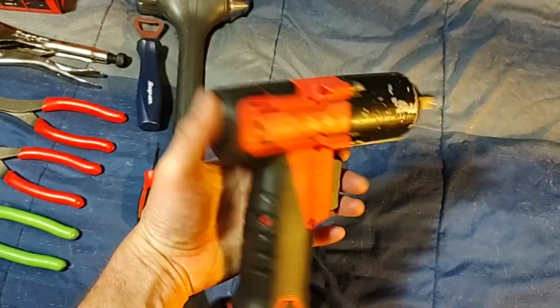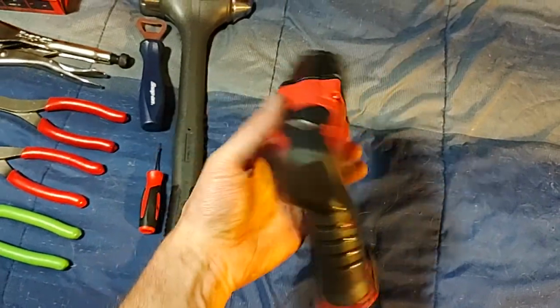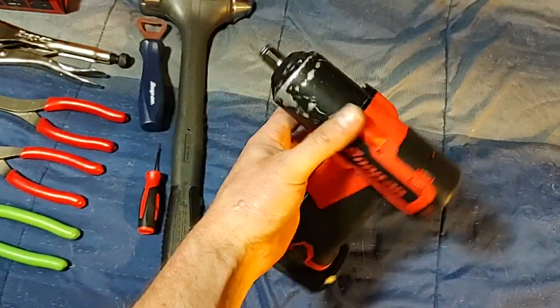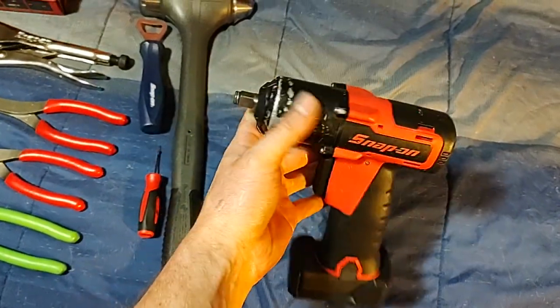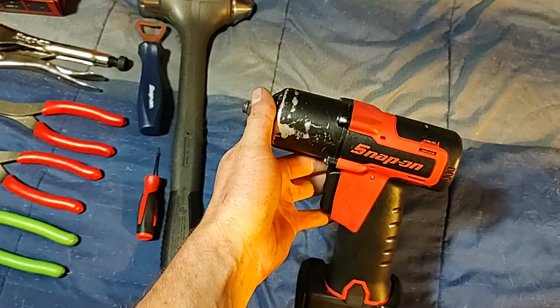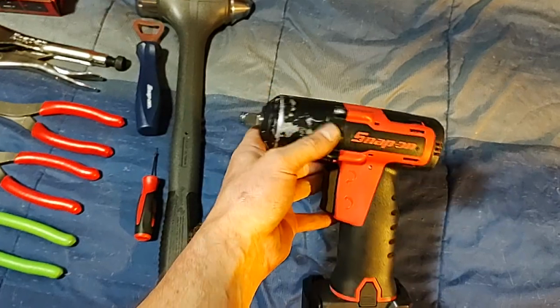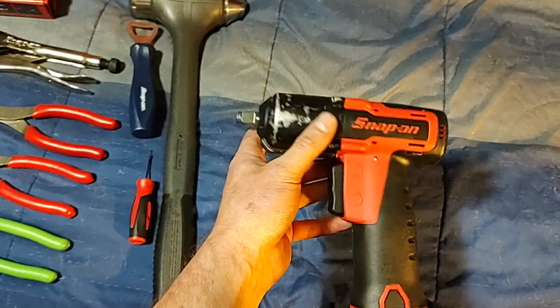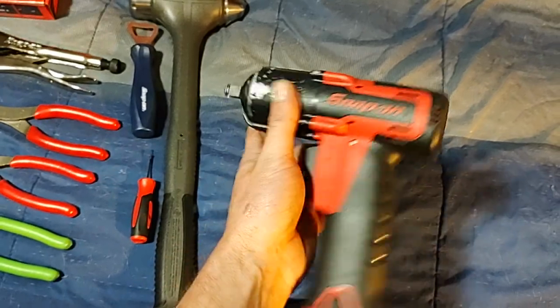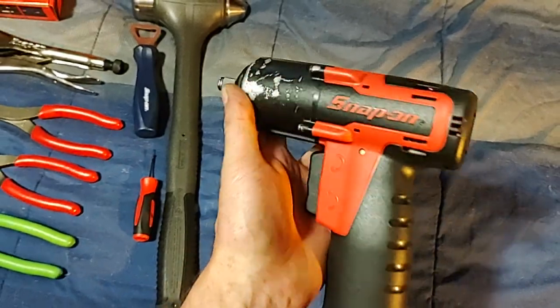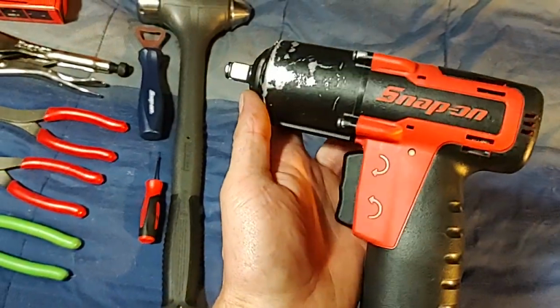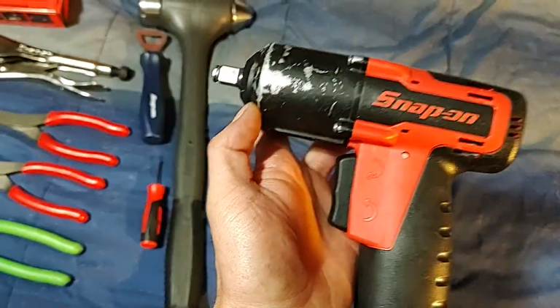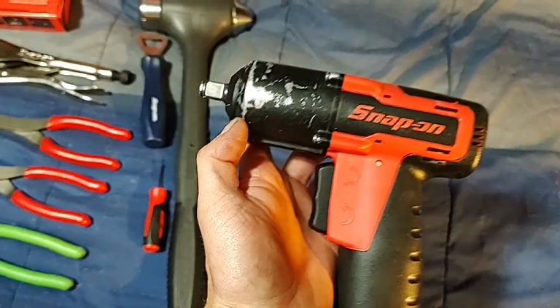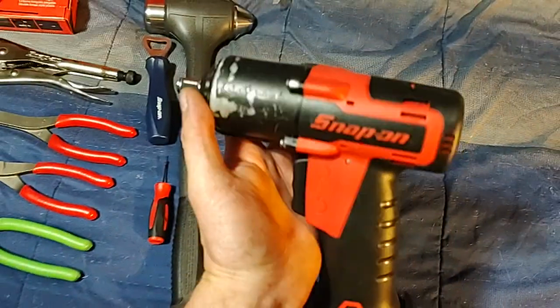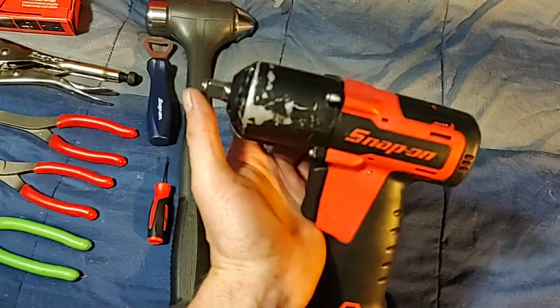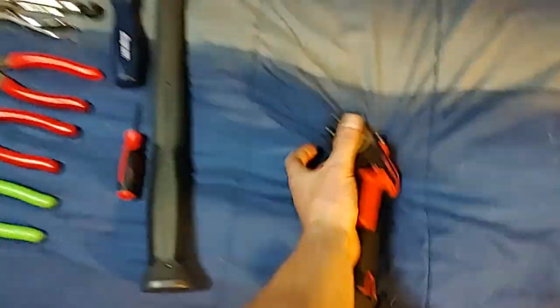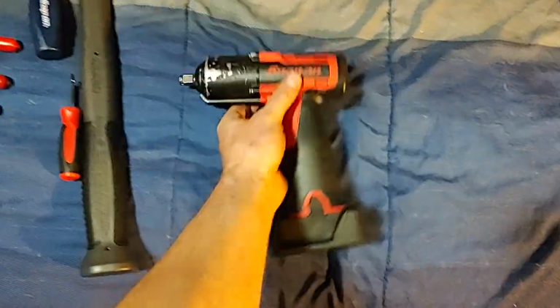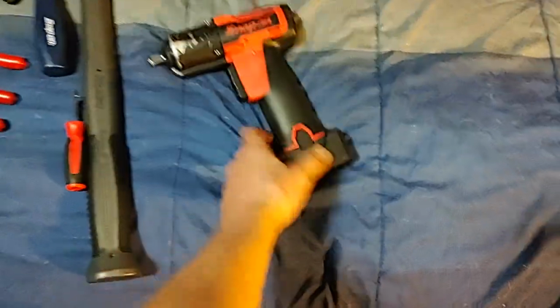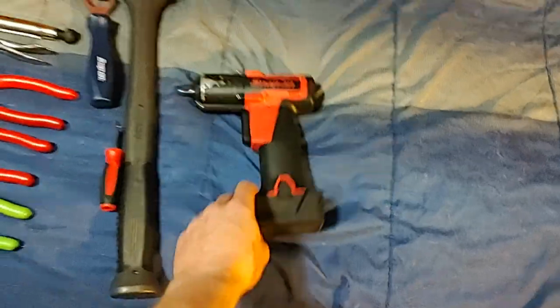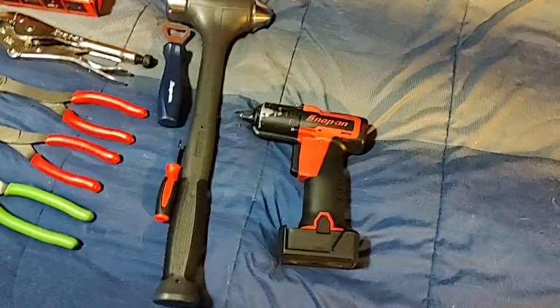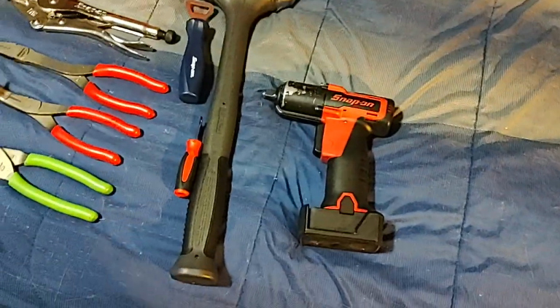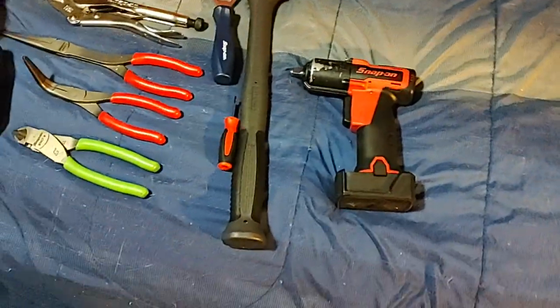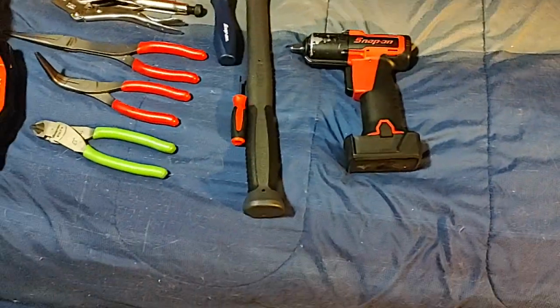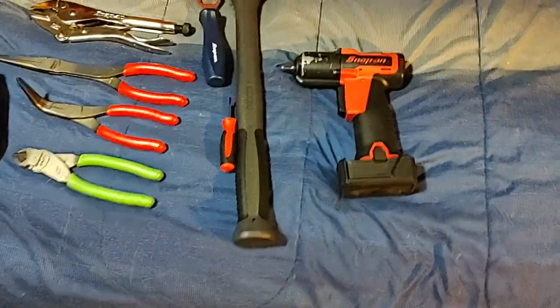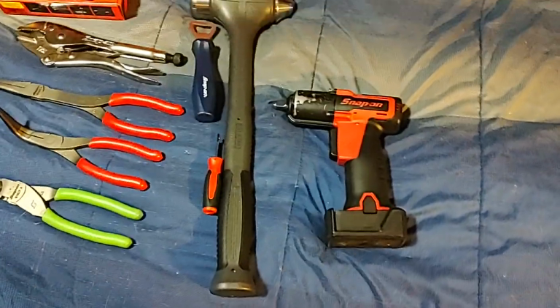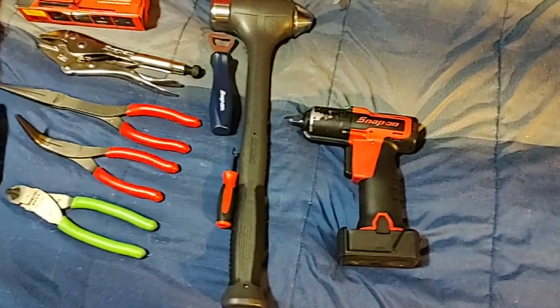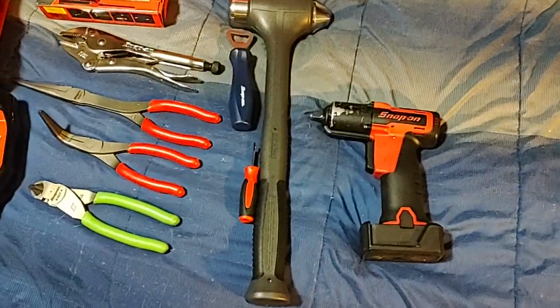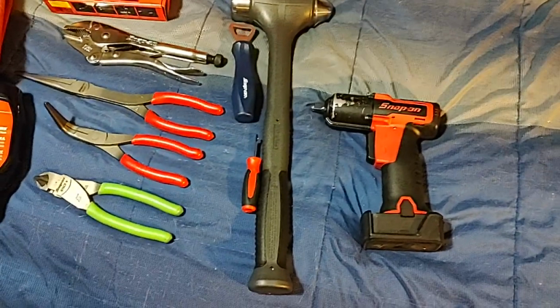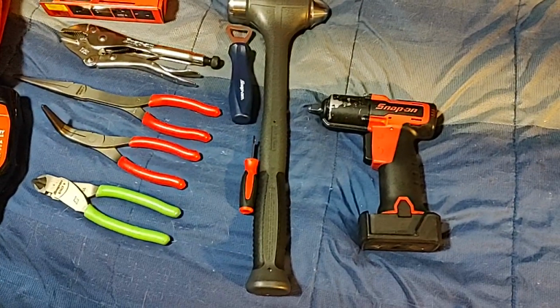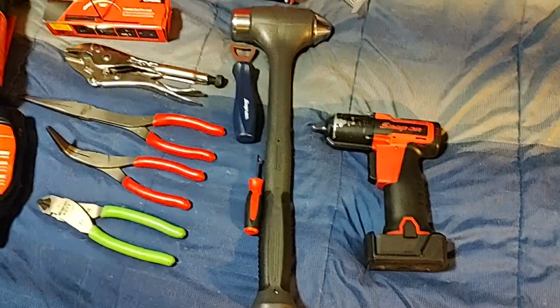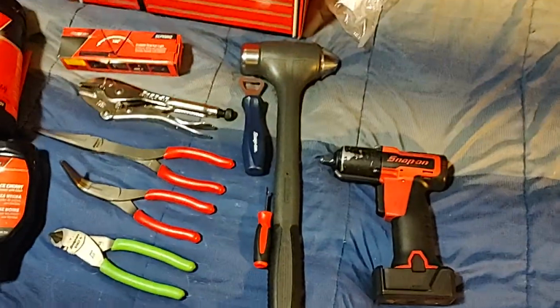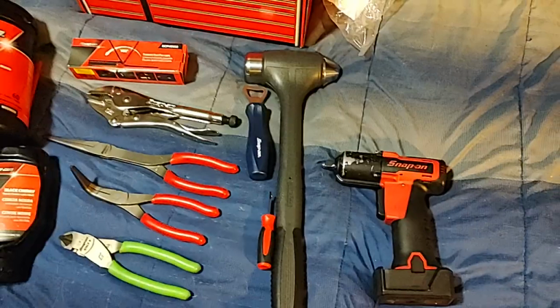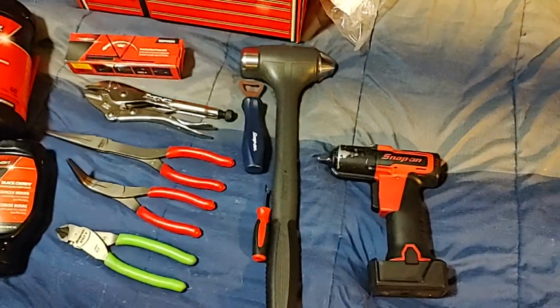They just don't replace the nose cone — kind of wish they did, but they don't. It's like, why not just give me a new one? And then we'll get into this here.